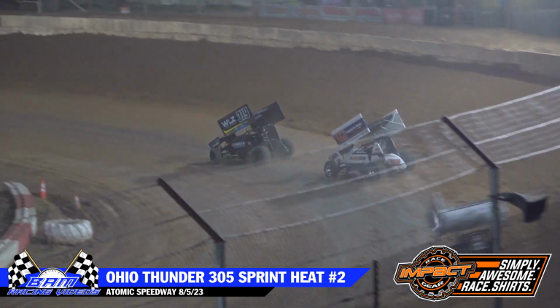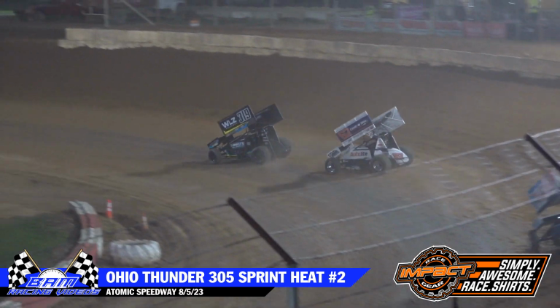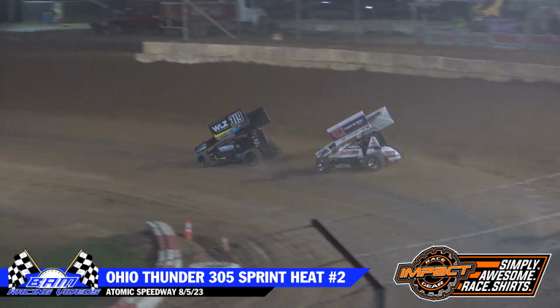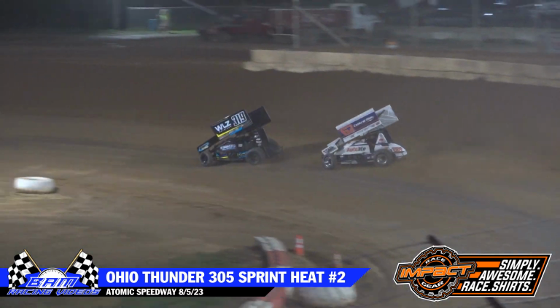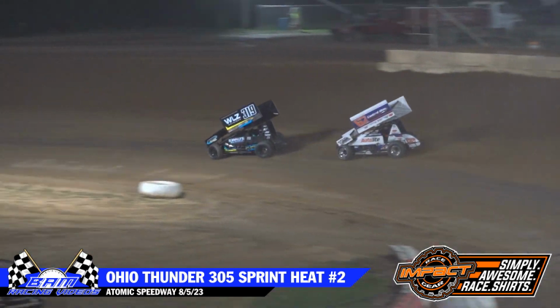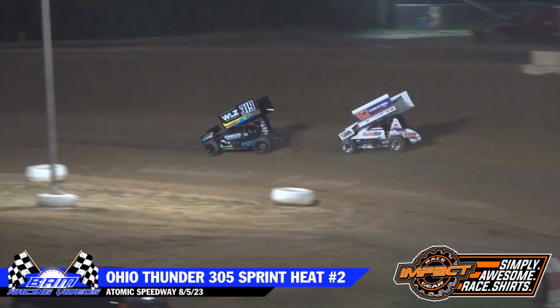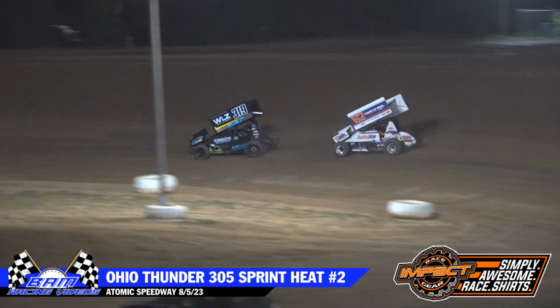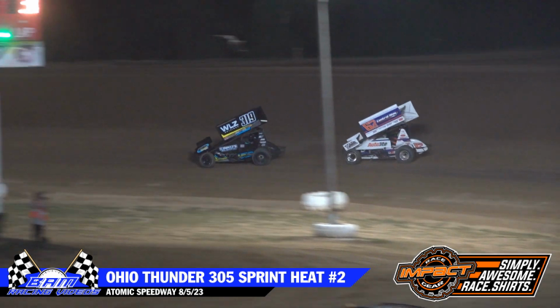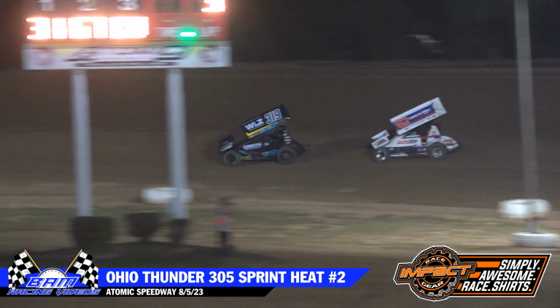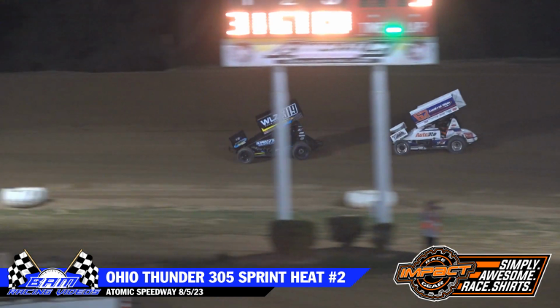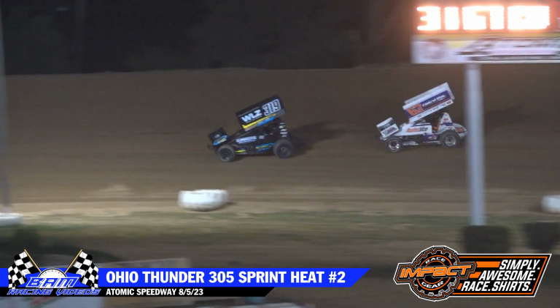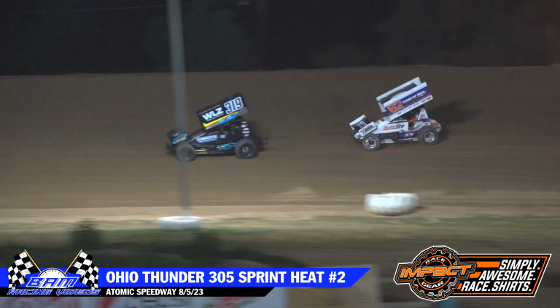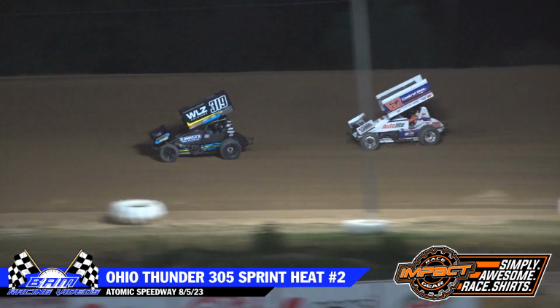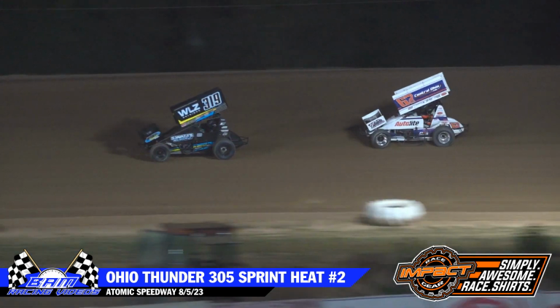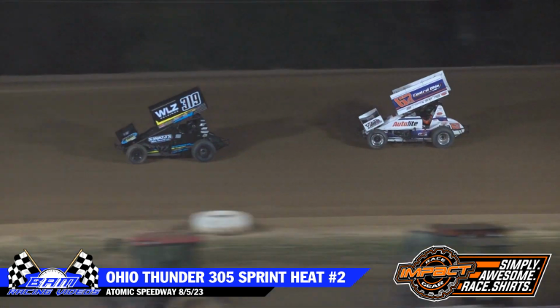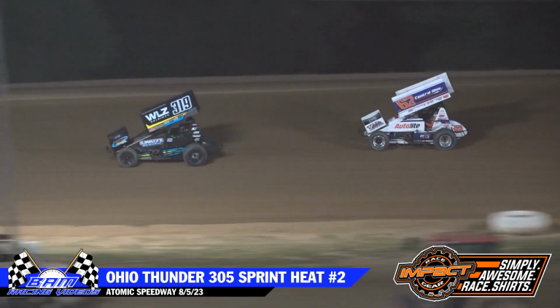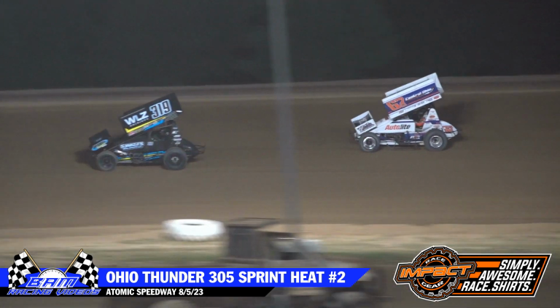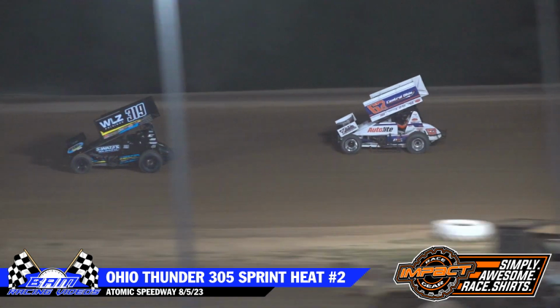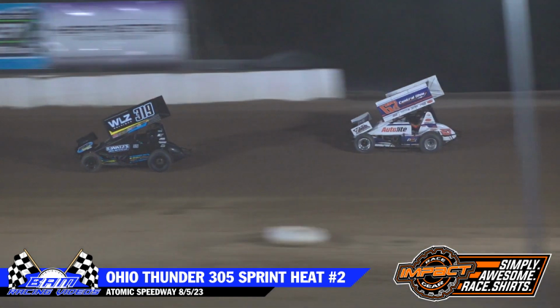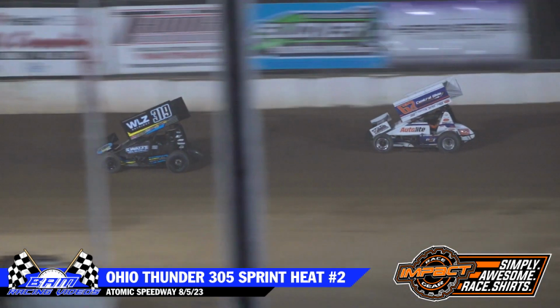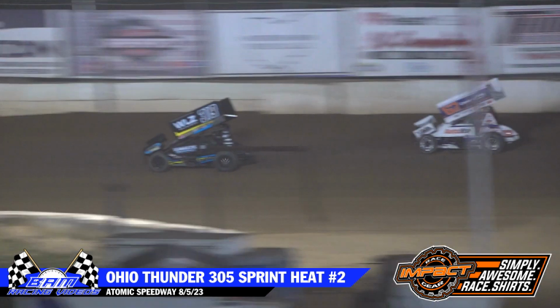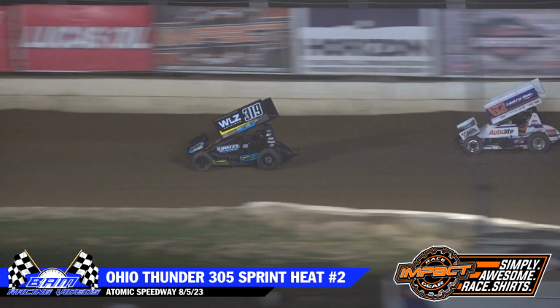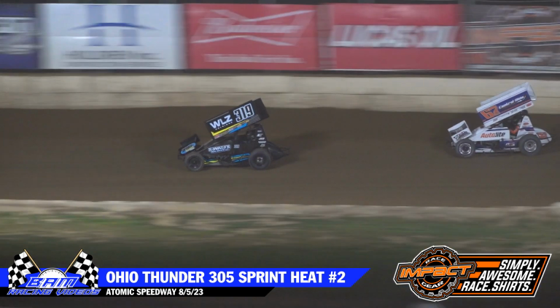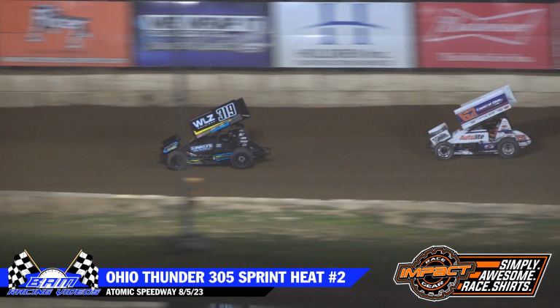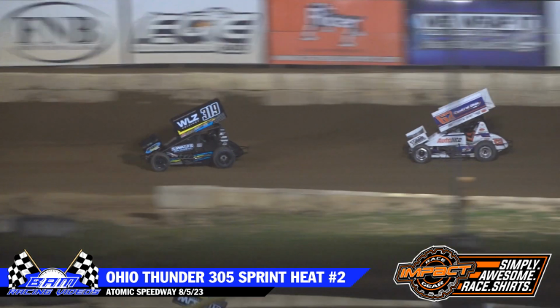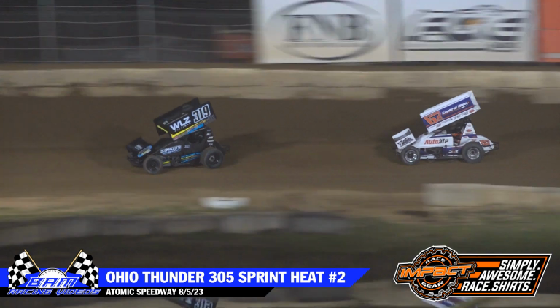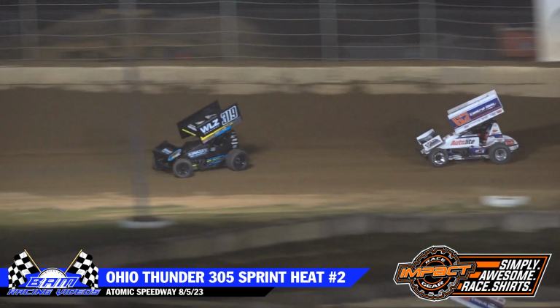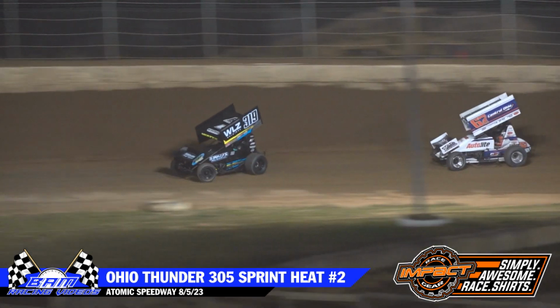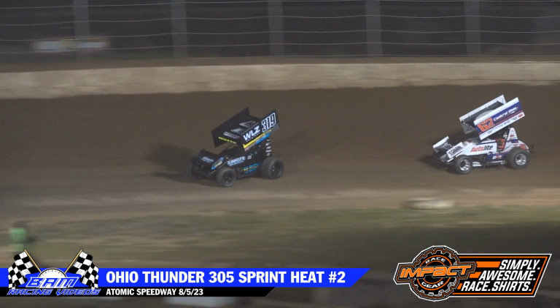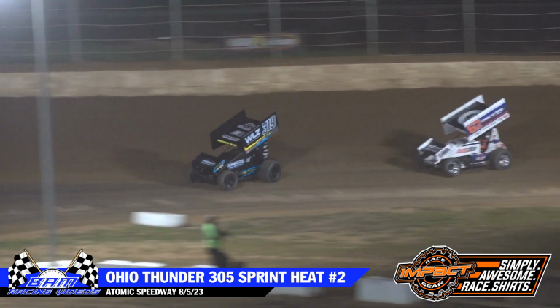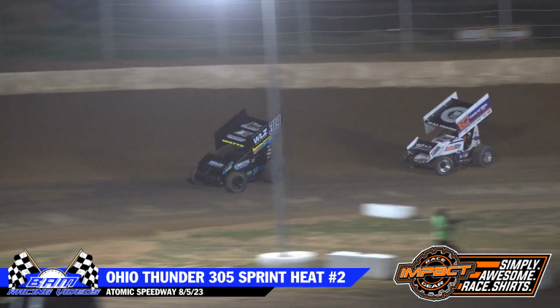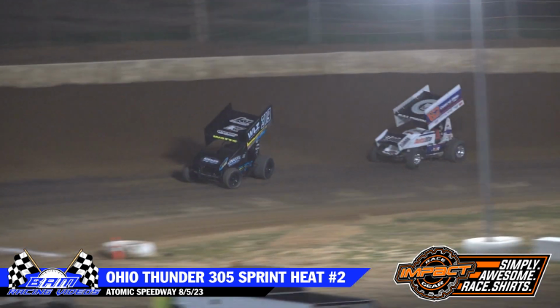Here comes Chris Miller in that 79 machine now. Miller, turn that inside, here he comes now. We got one around in corner number two.